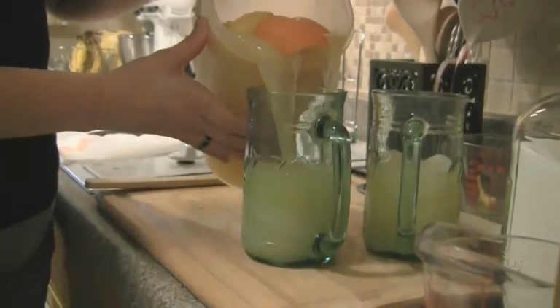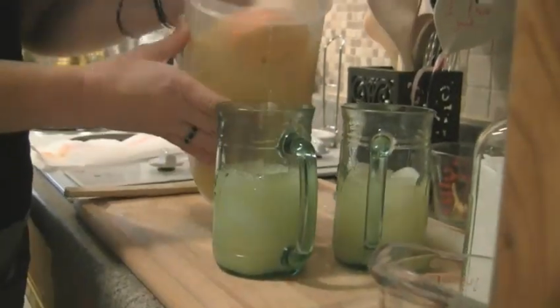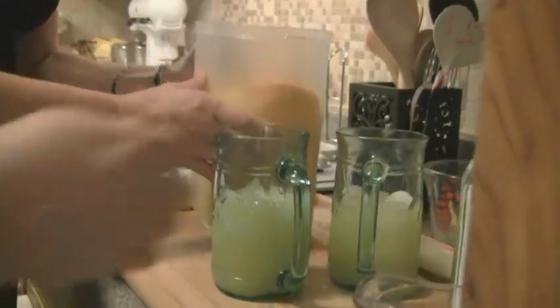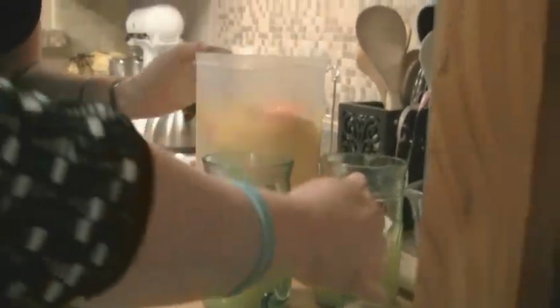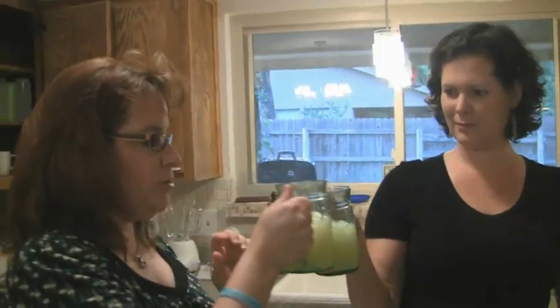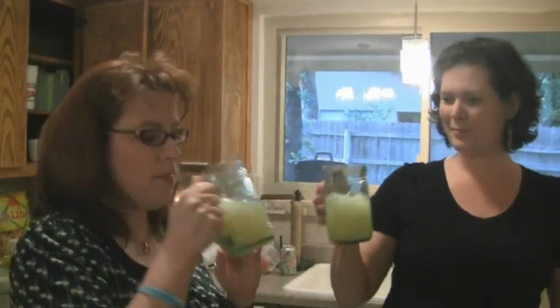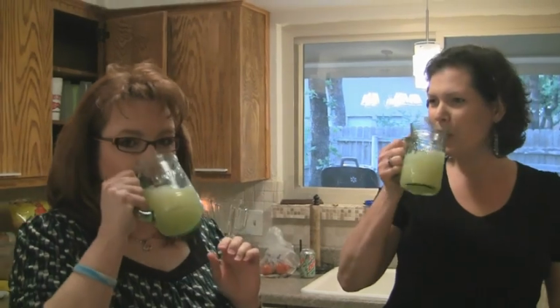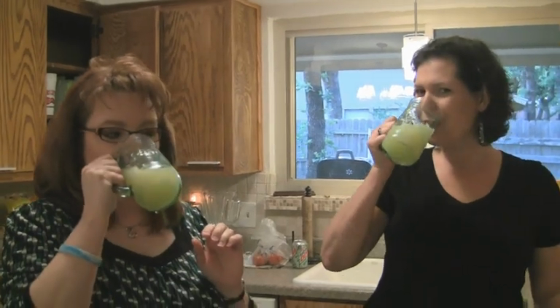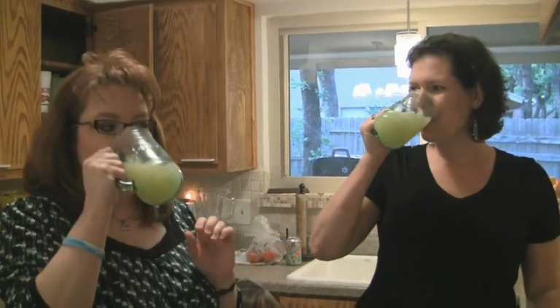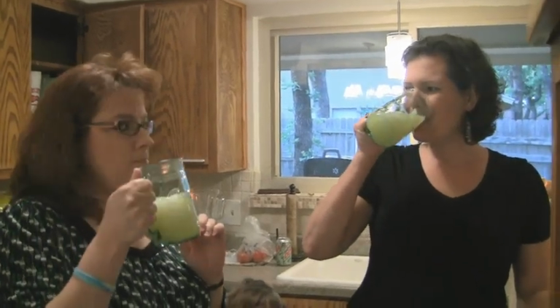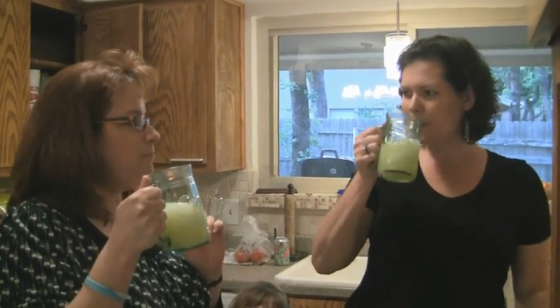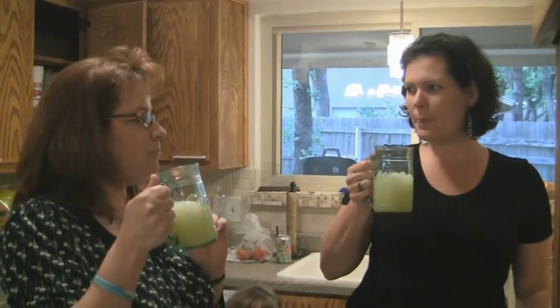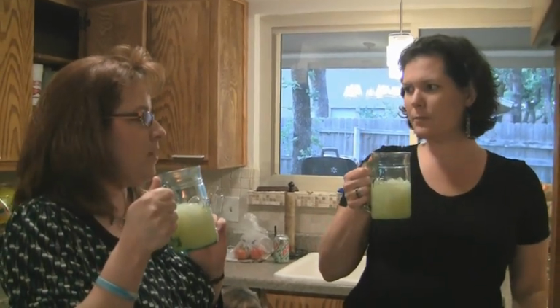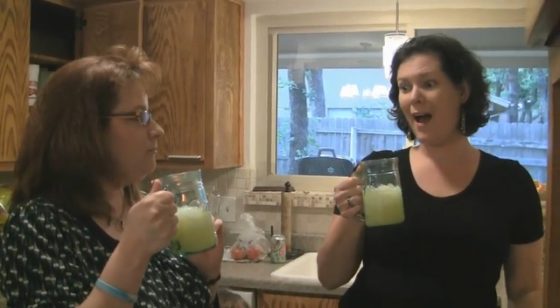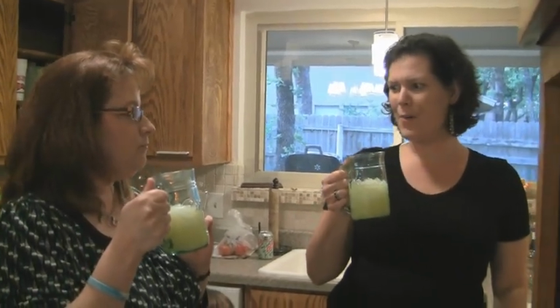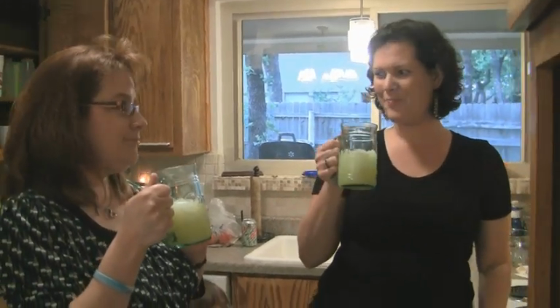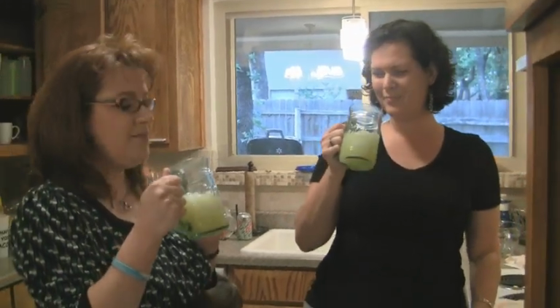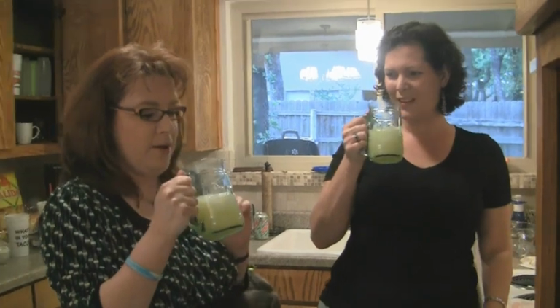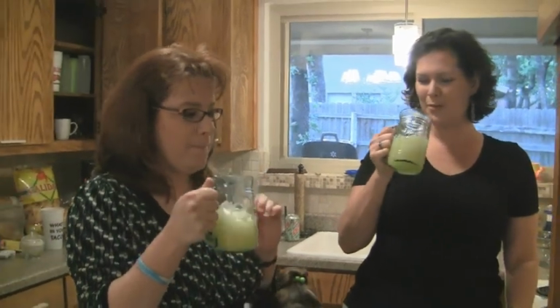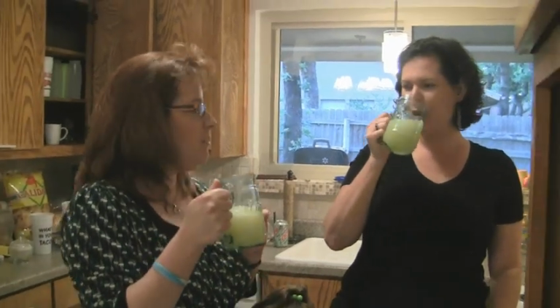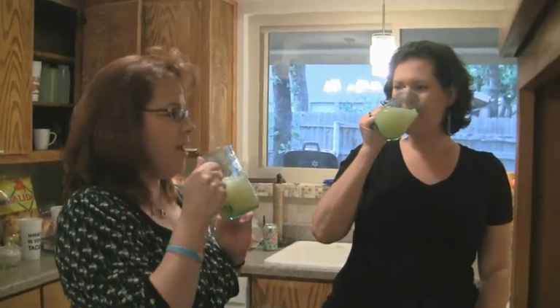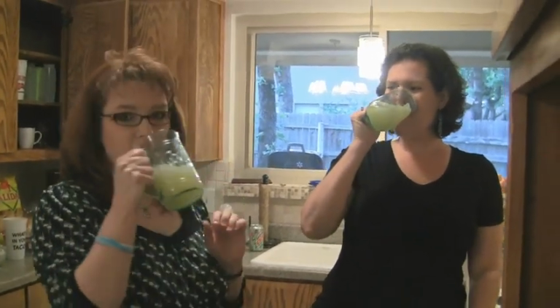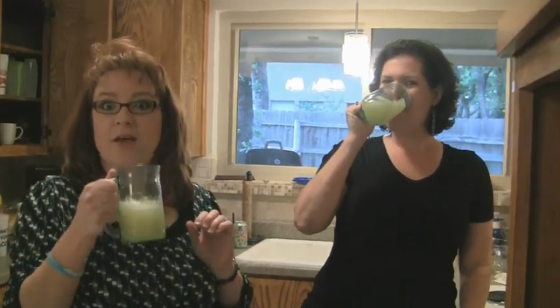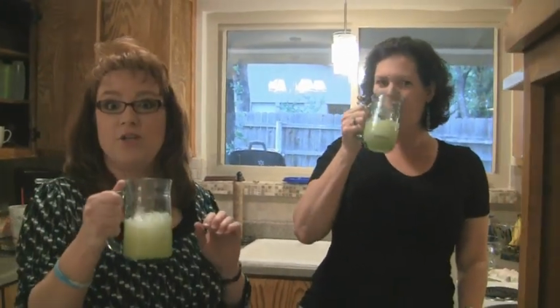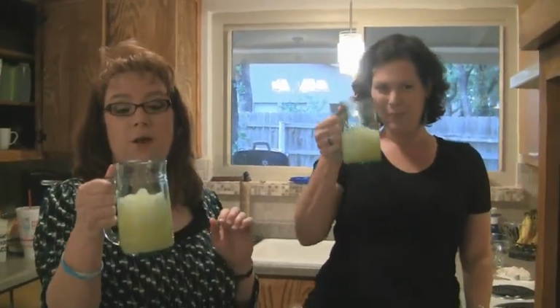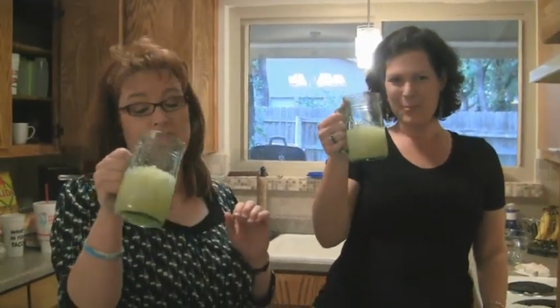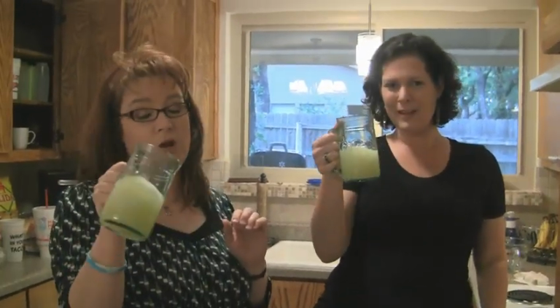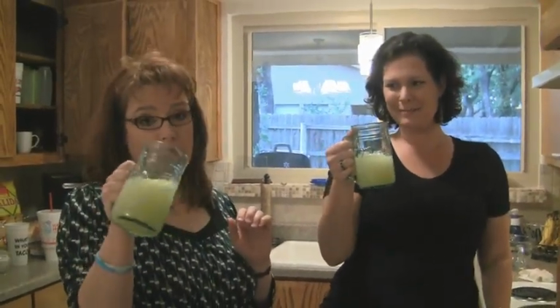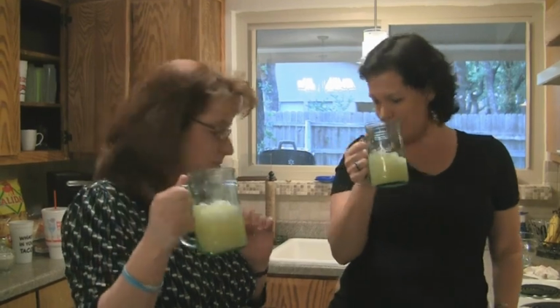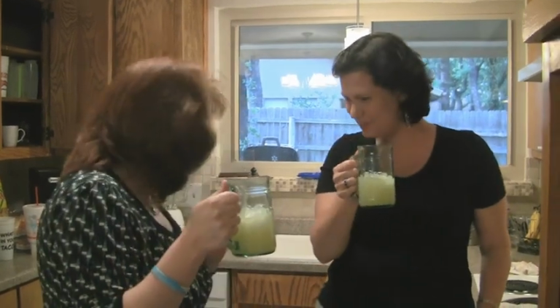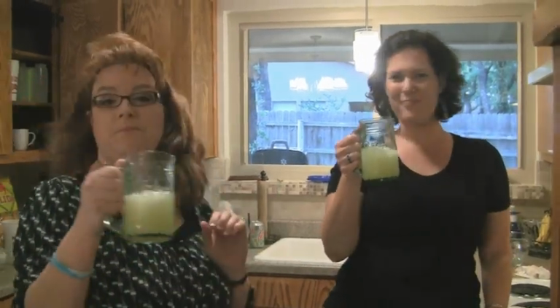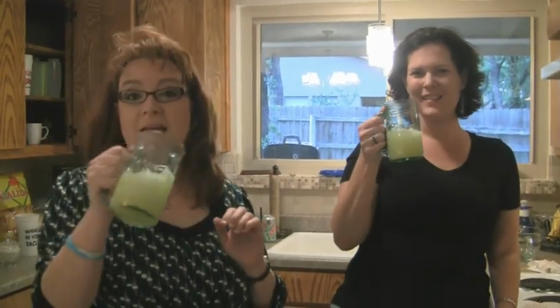Cheers! What do you think? Wow, it's very yummy — can't wait for summer! Thanks for watching. You're going to want to make this; you do not want to miss out on this. Thanks!